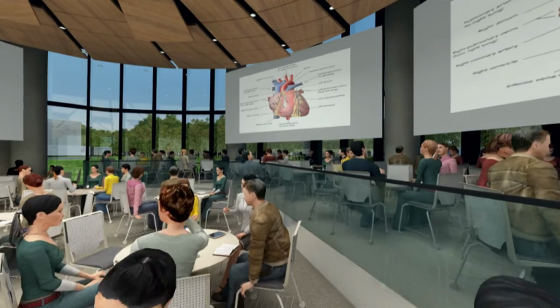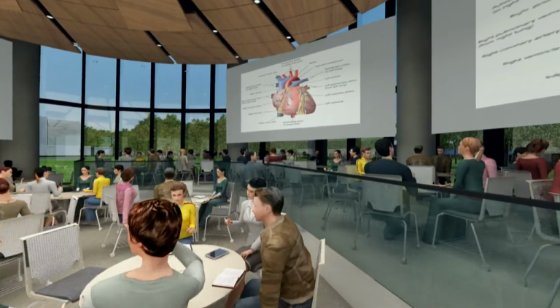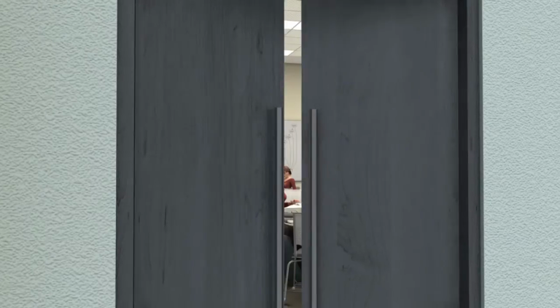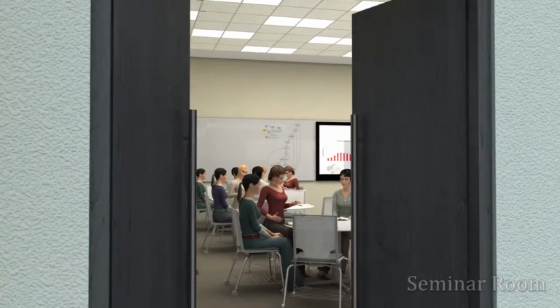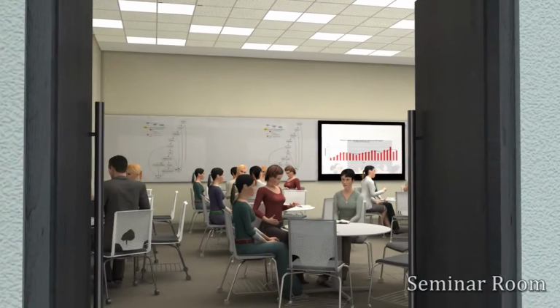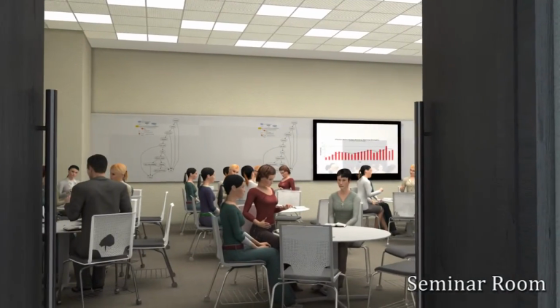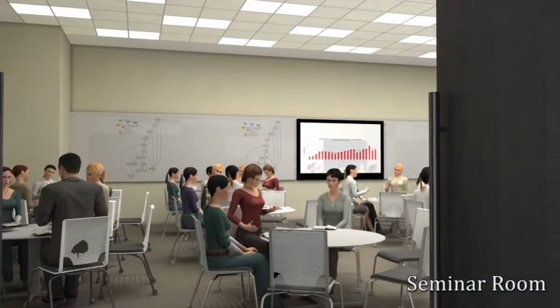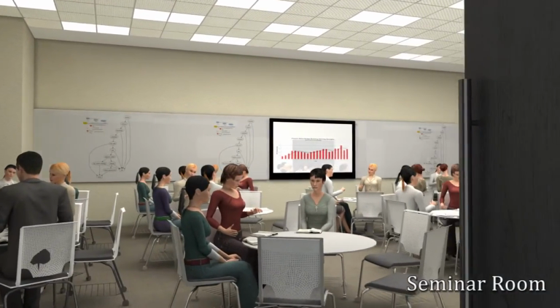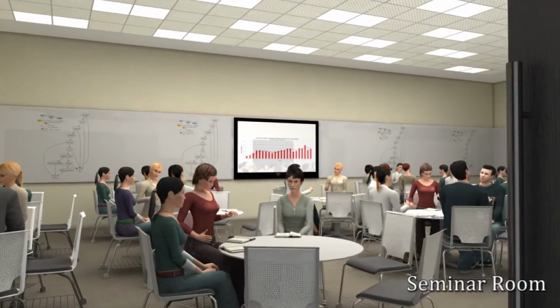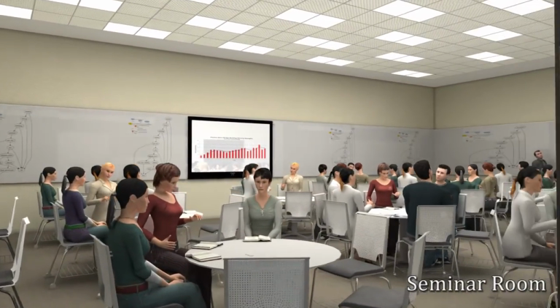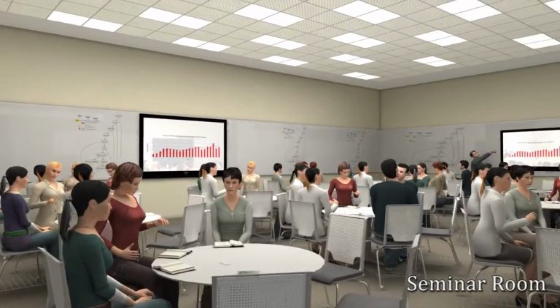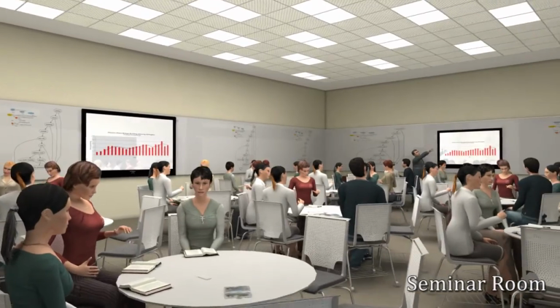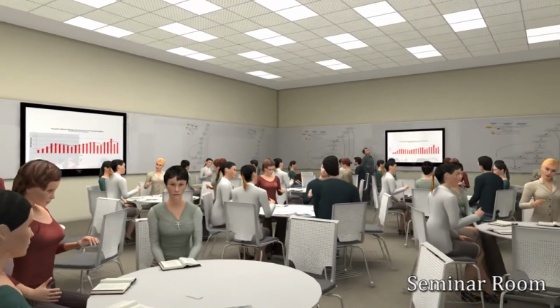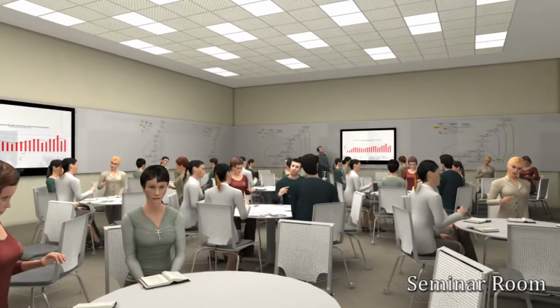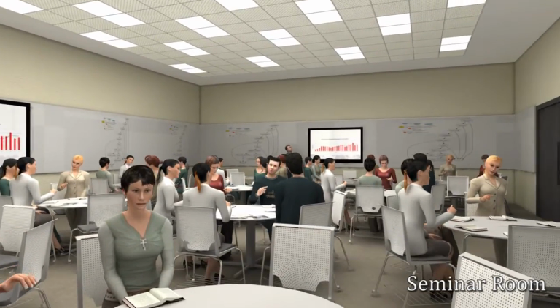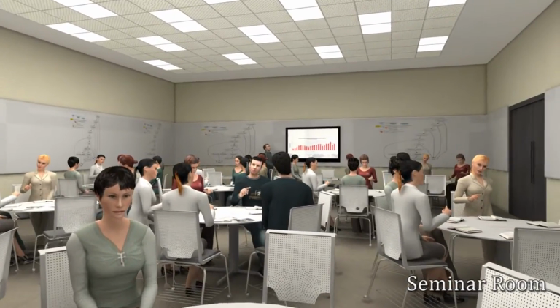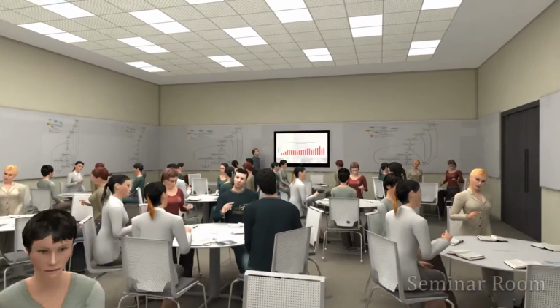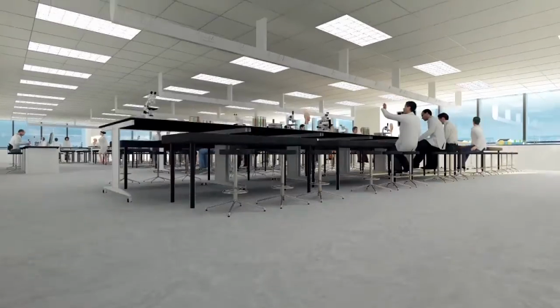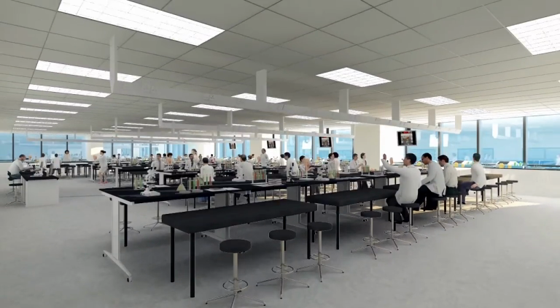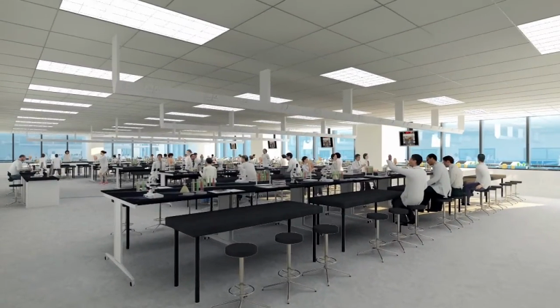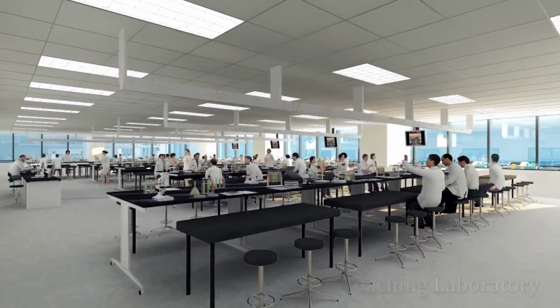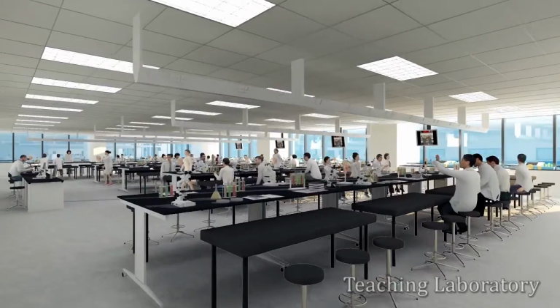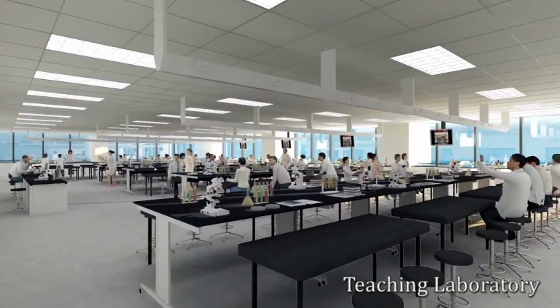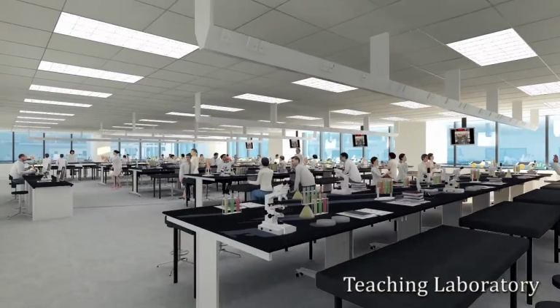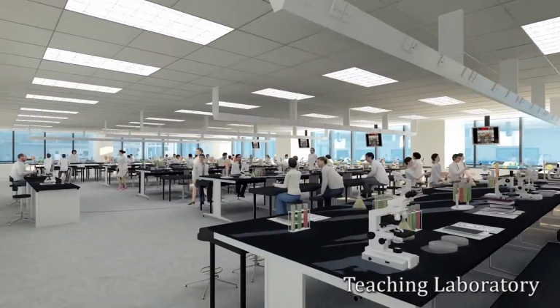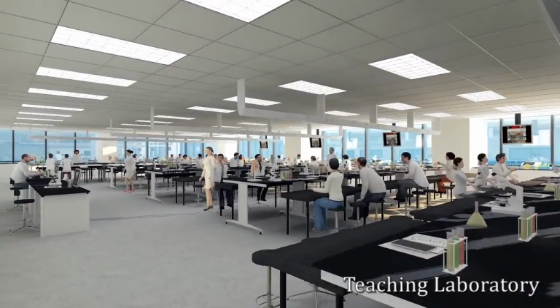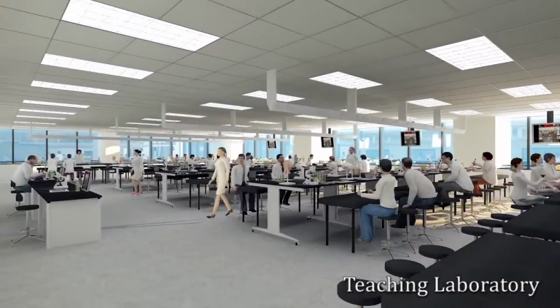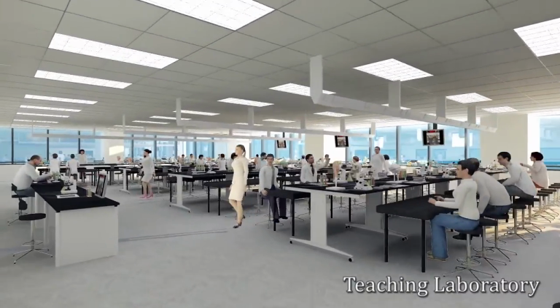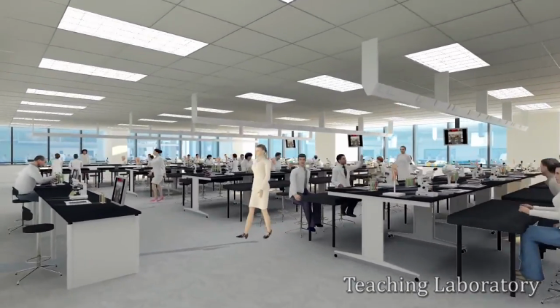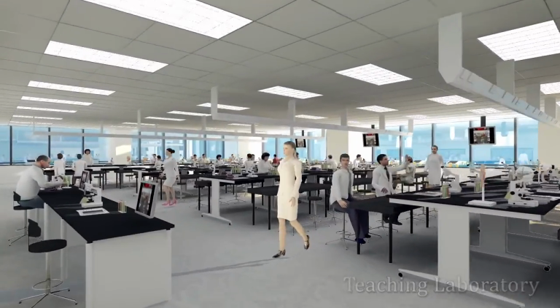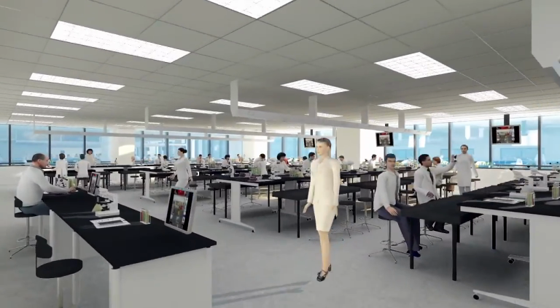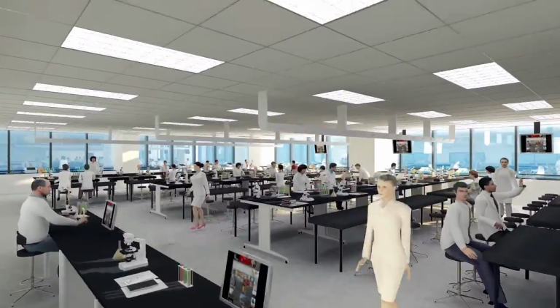Additionally, for classroom teaching there is the Seminar Room. Located above the Seminar Room is the Teaching Laboratory, where students explore basic scientific concepts.